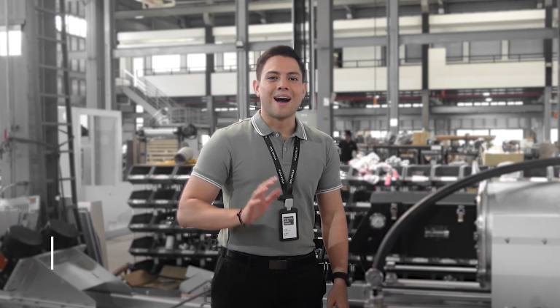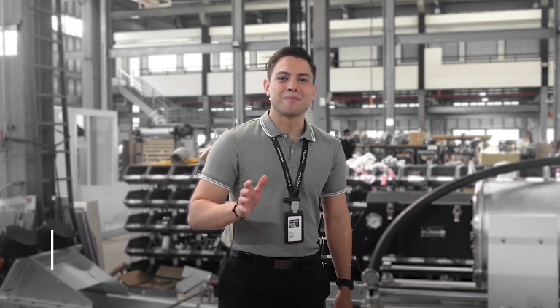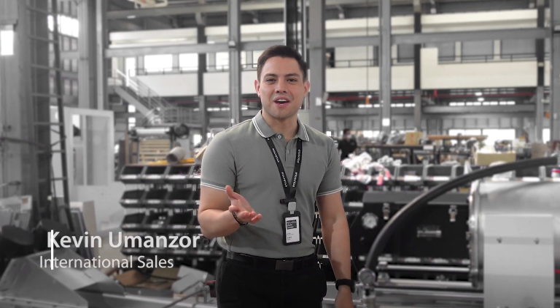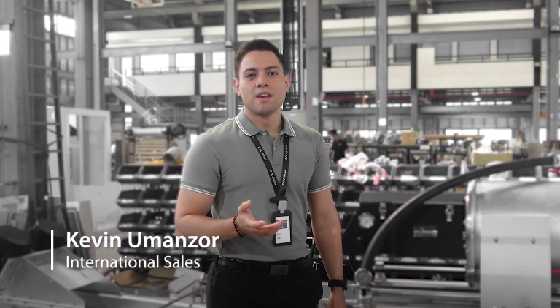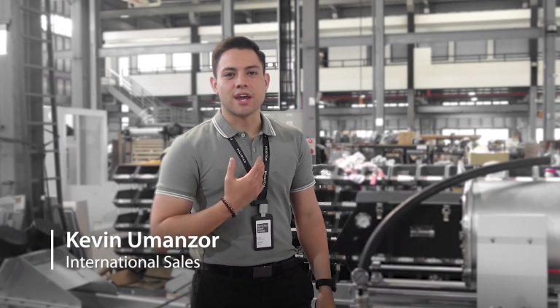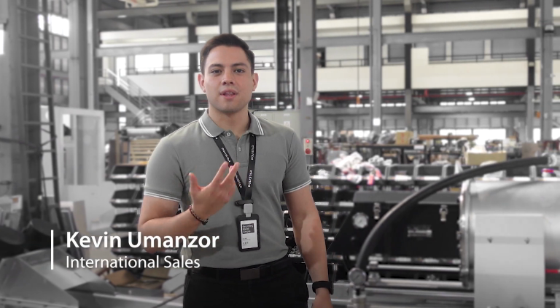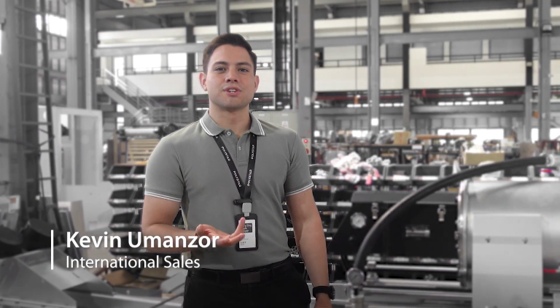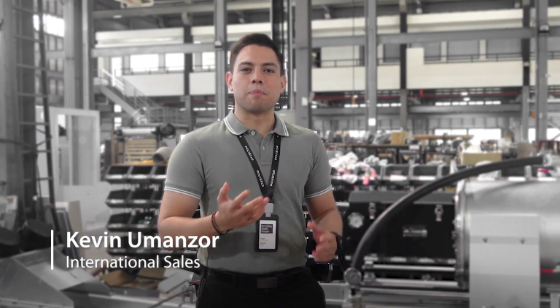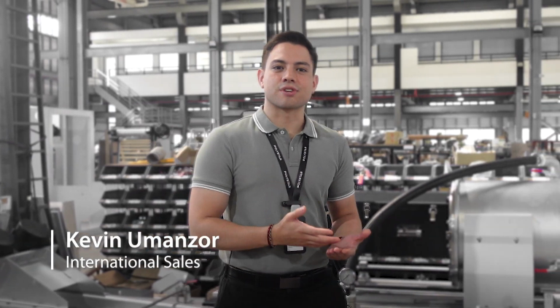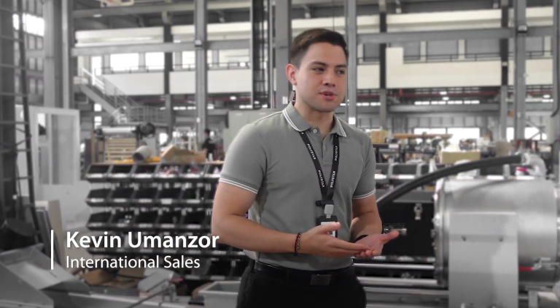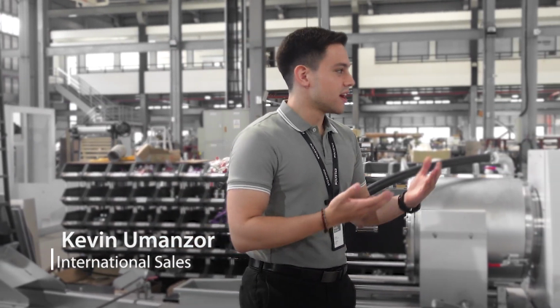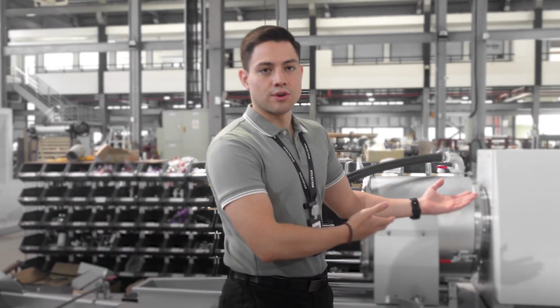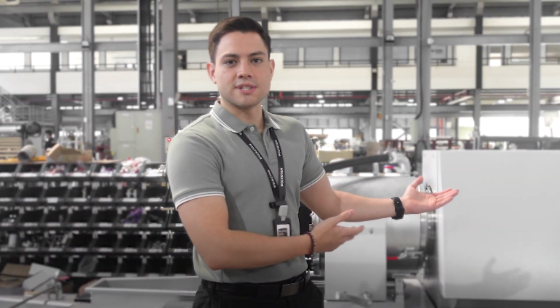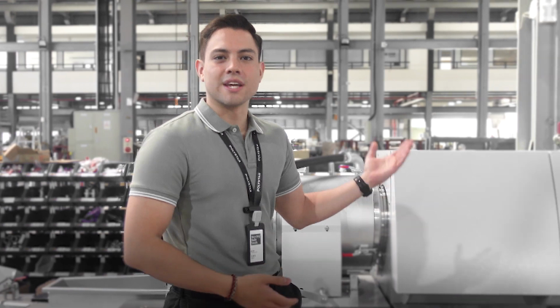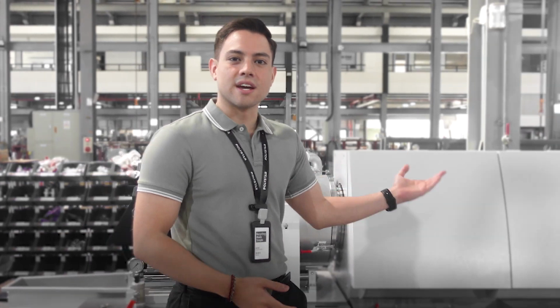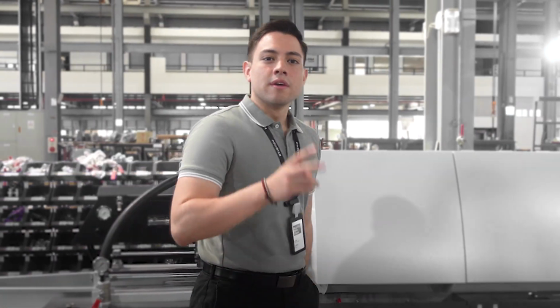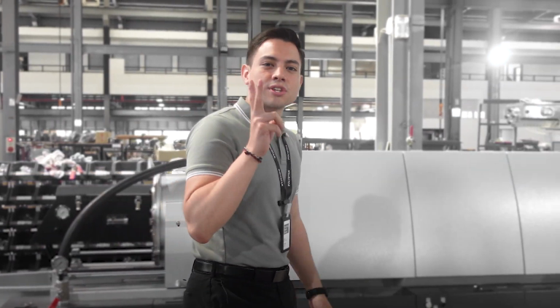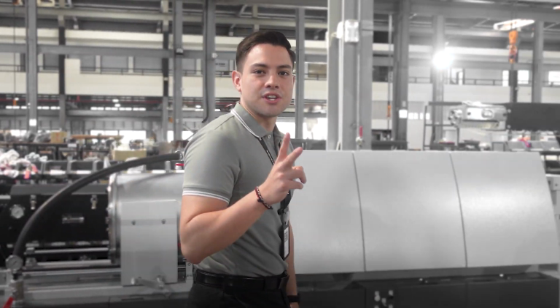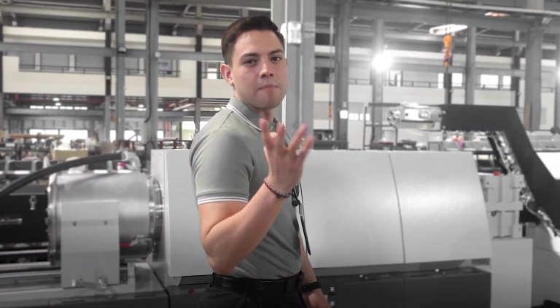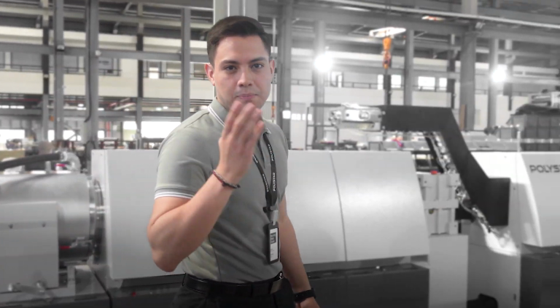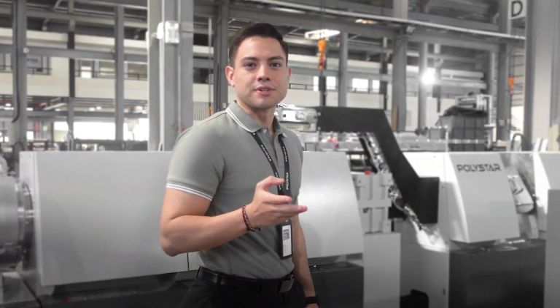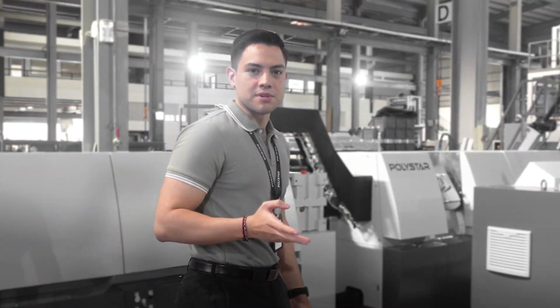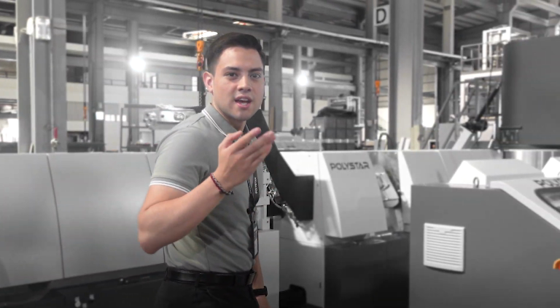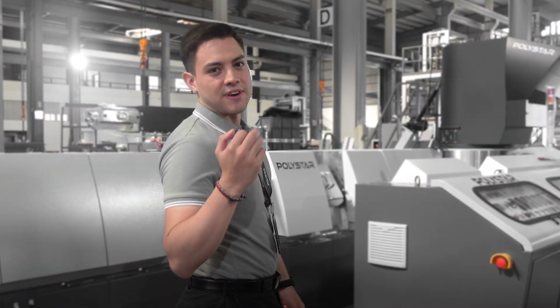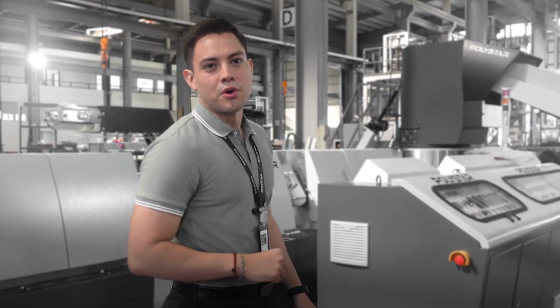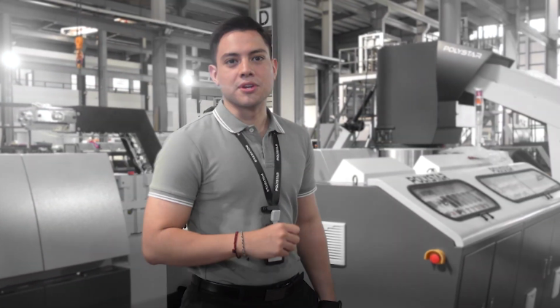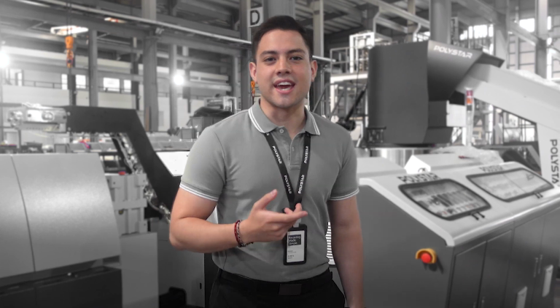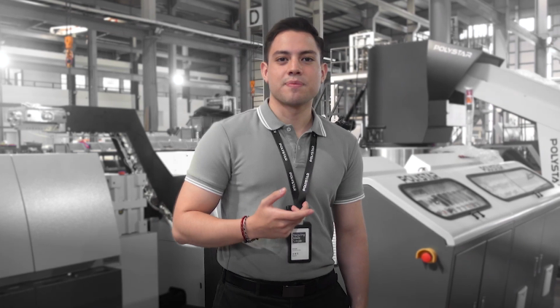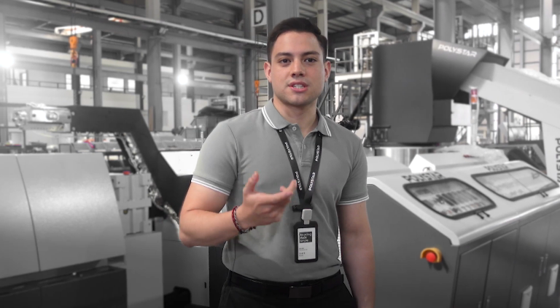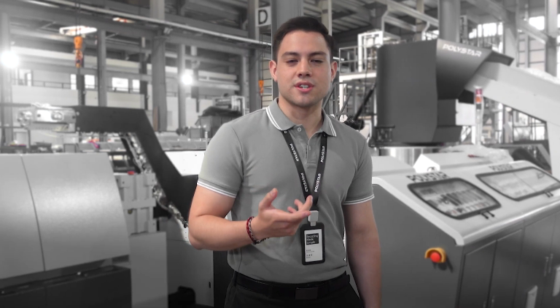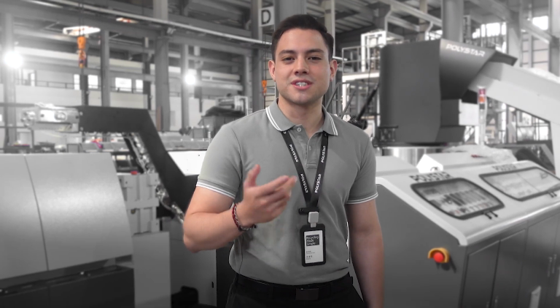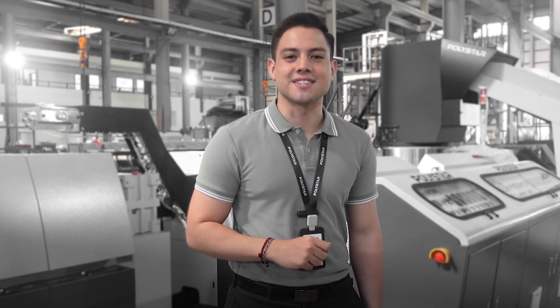Hi, I'm Kevin and today I would like to introduce a plastic recycling machine that is going to be installed in India. It is a two-stage cutter compactor plastic recycling machine. Let's find out more about this case and what solution we suggested.